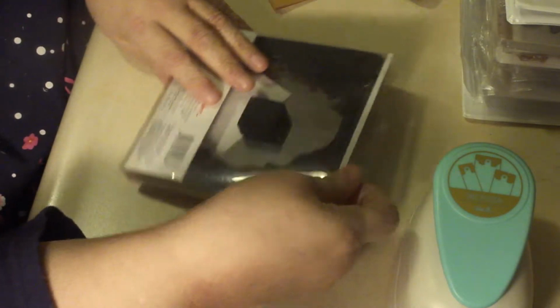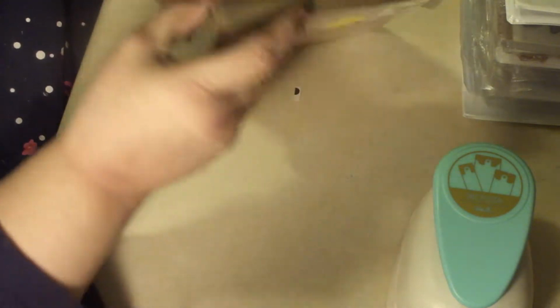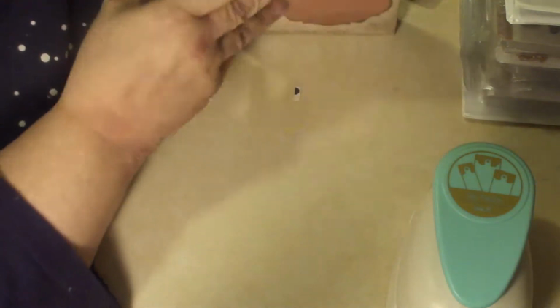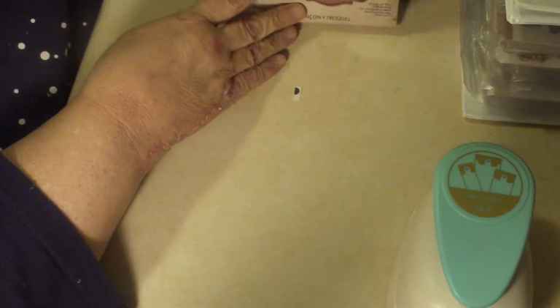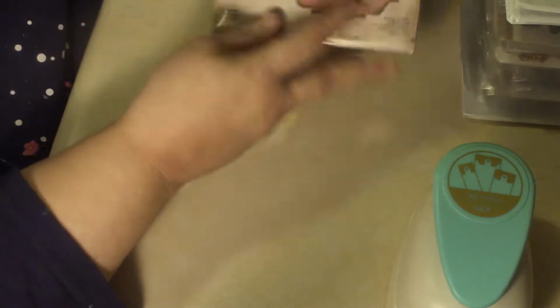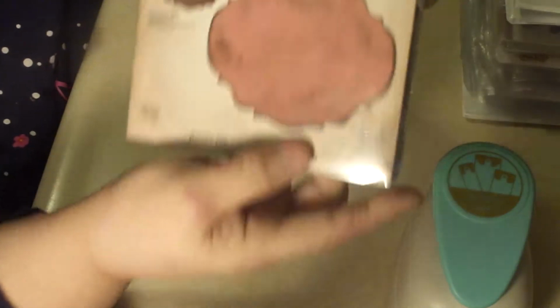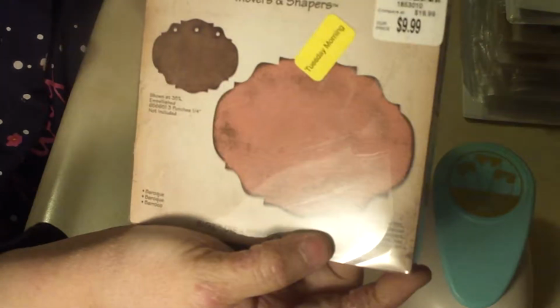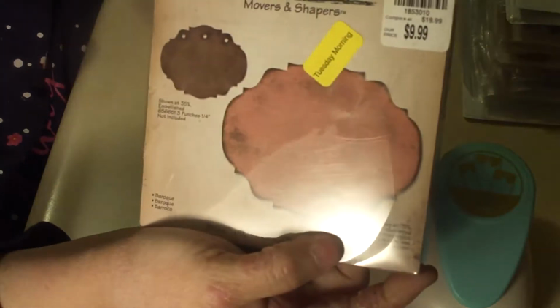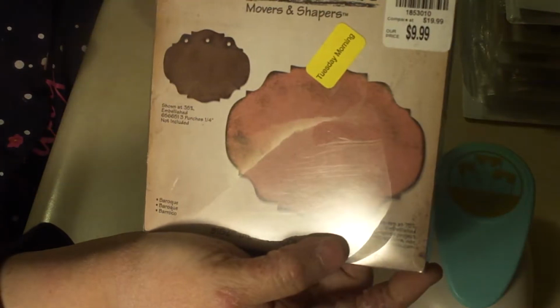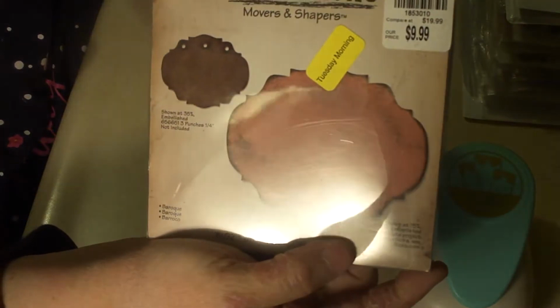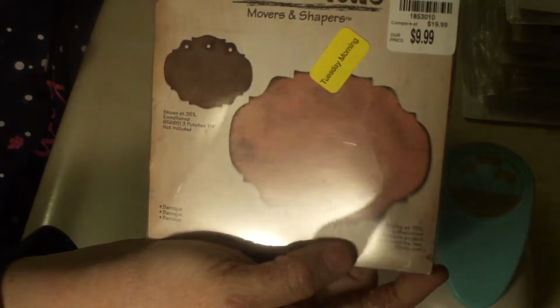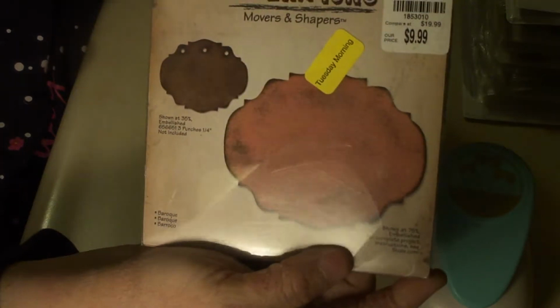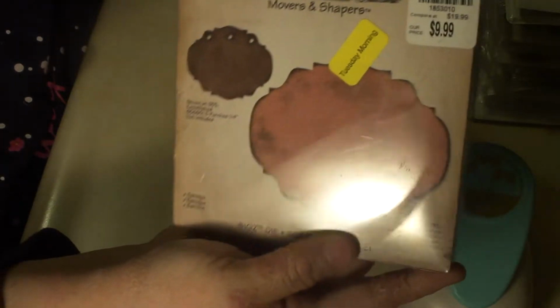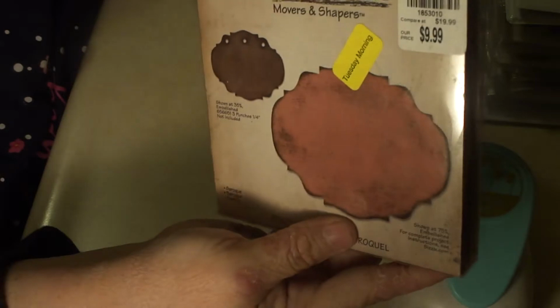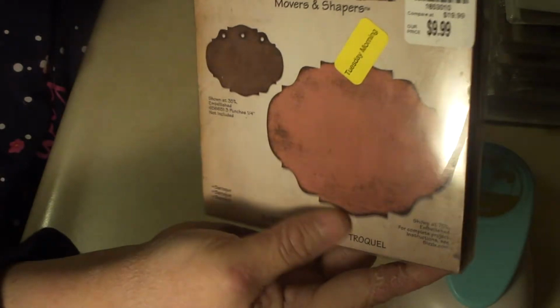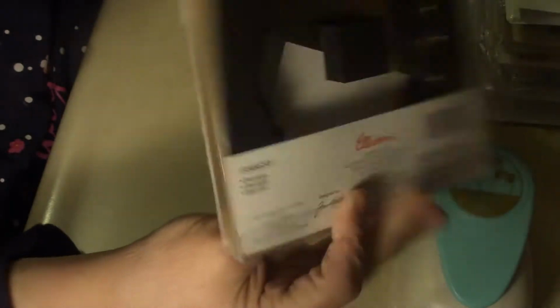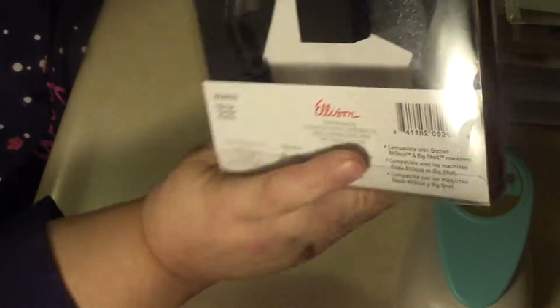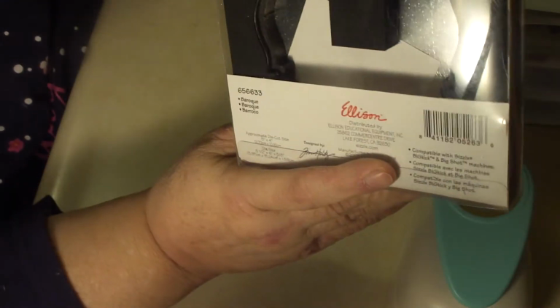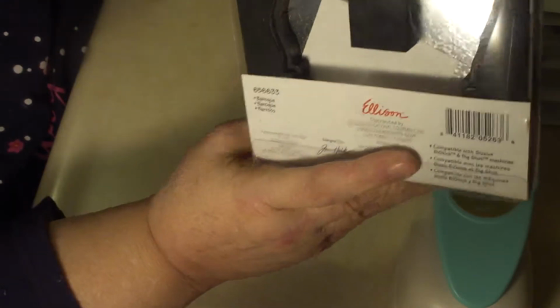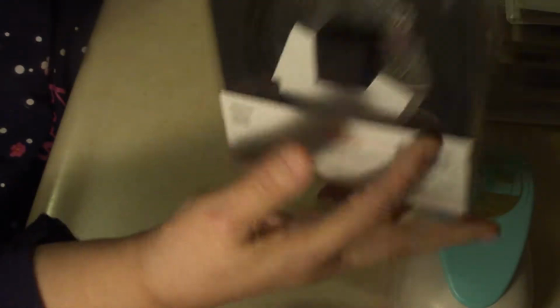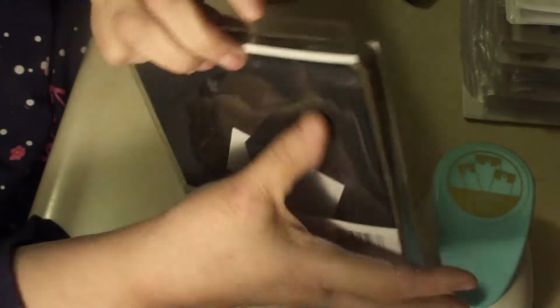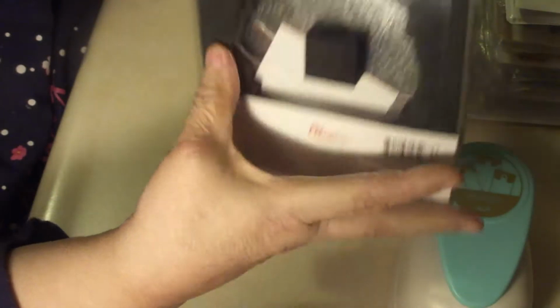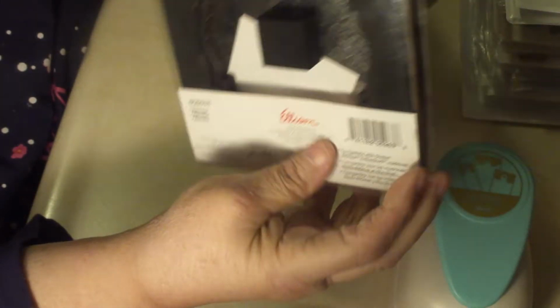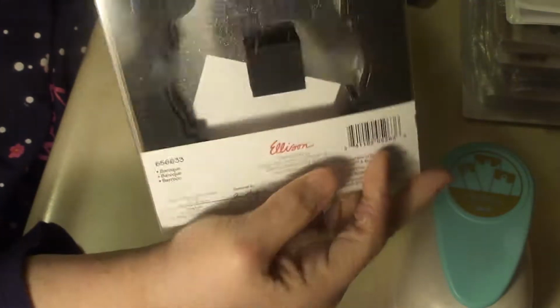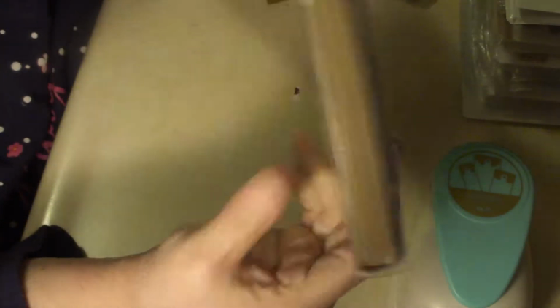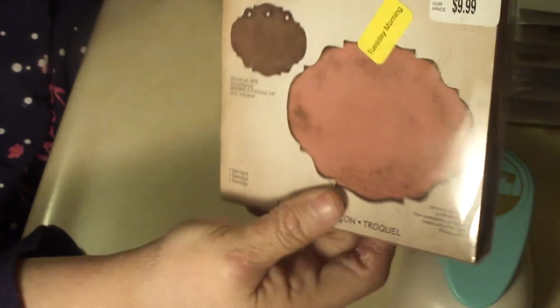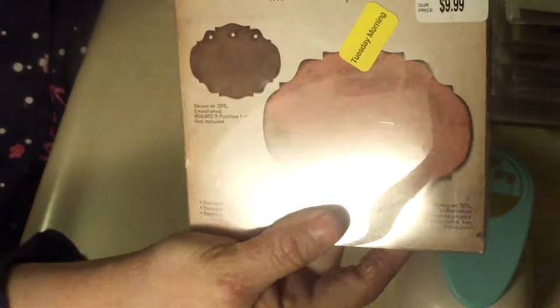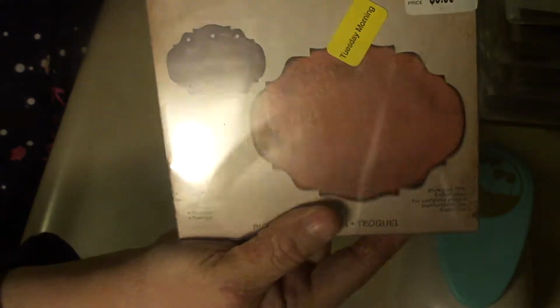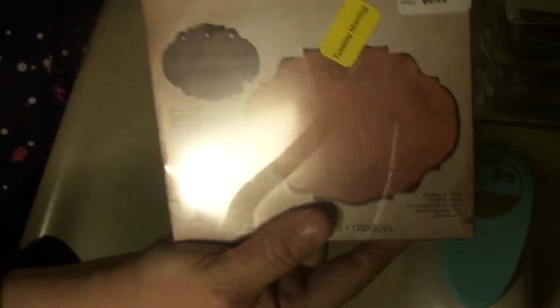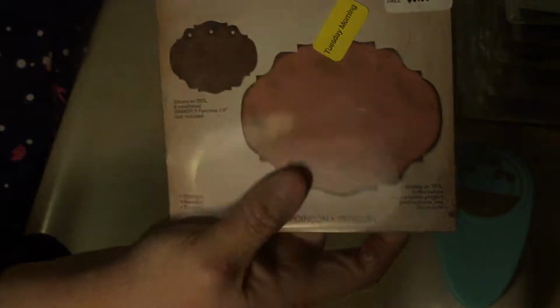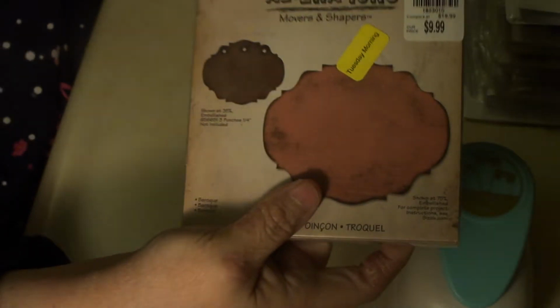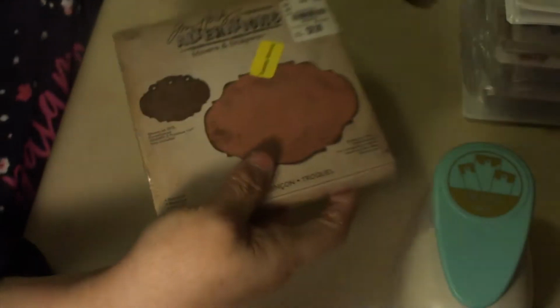And then she sent me this die that she got Tuesday morning, and I love it. It's huge. They have a great tag on it. So I'm looking forward to using that.